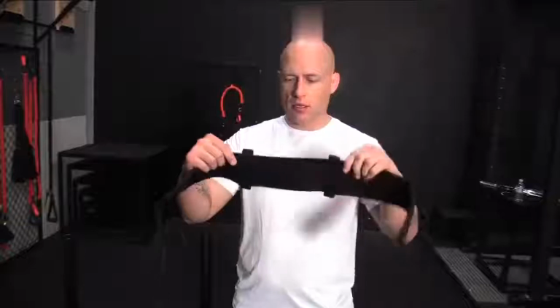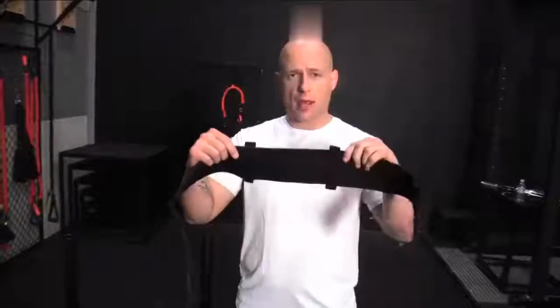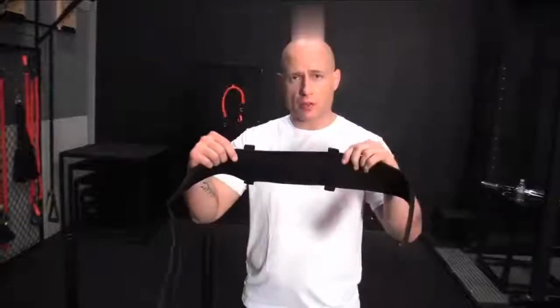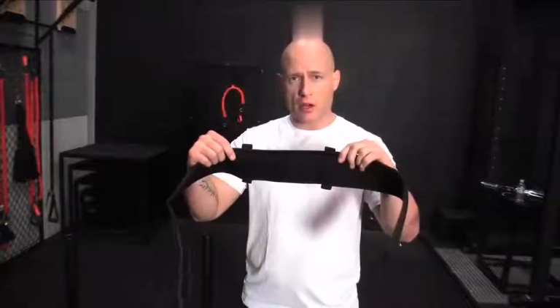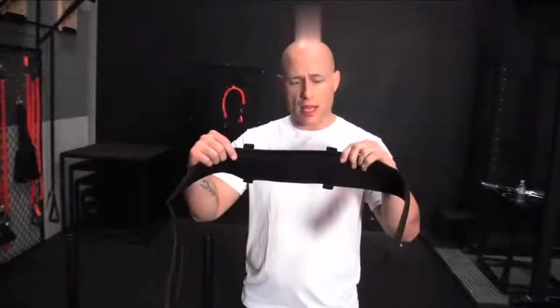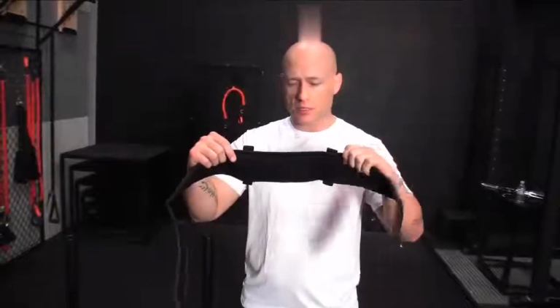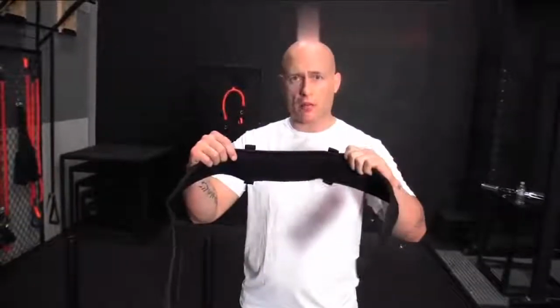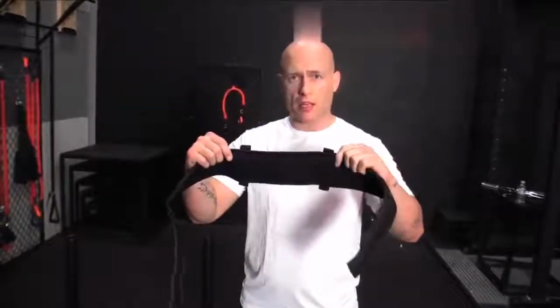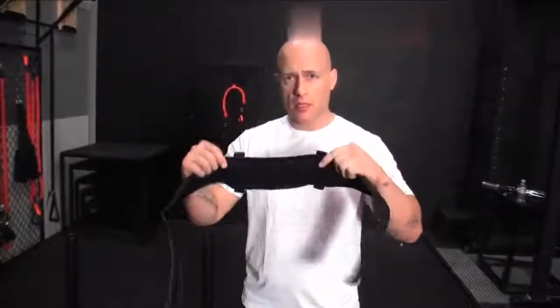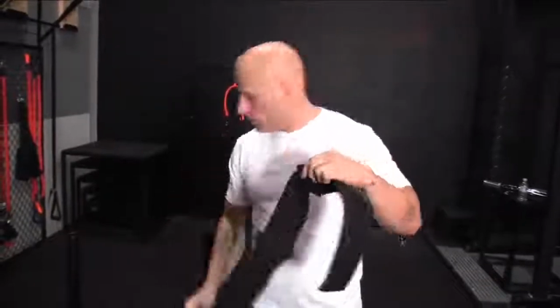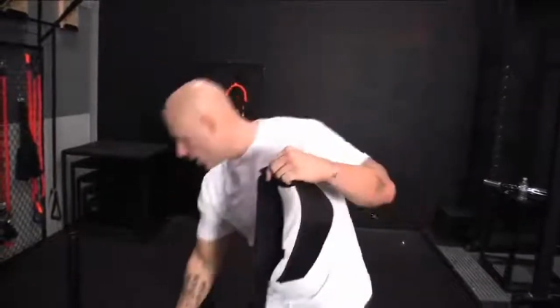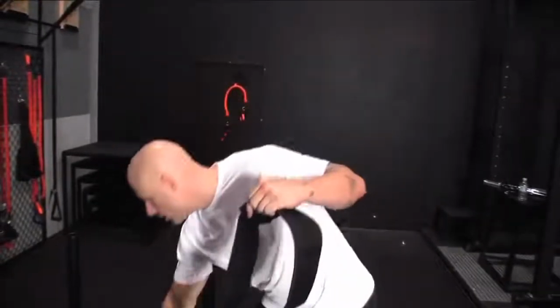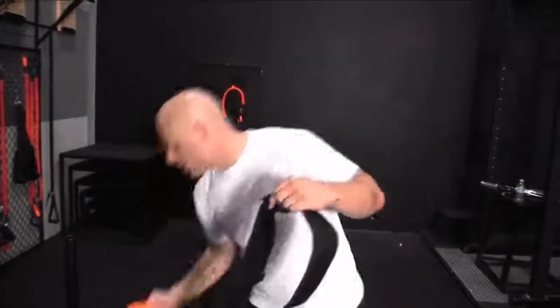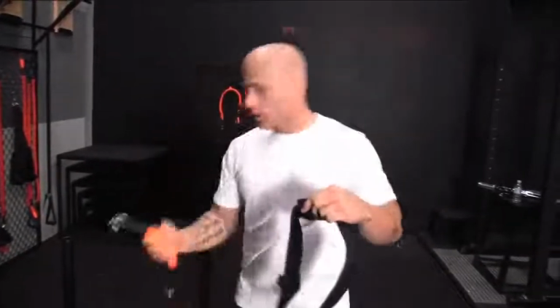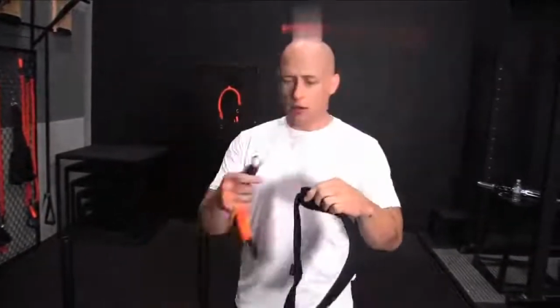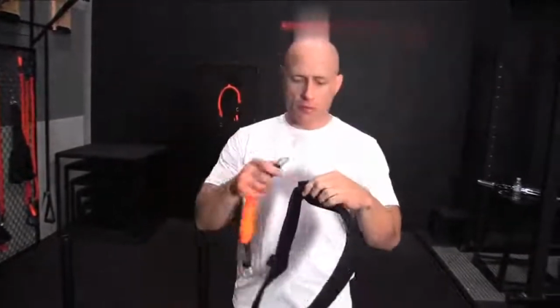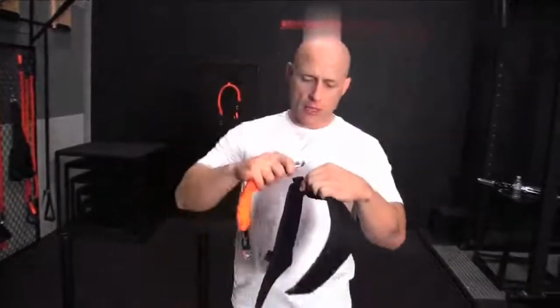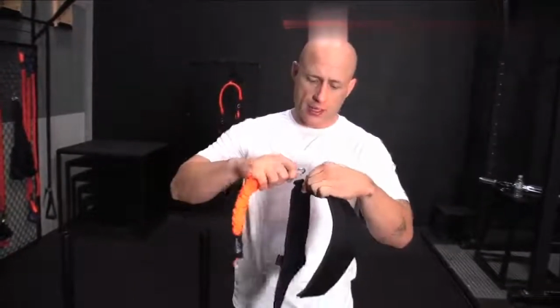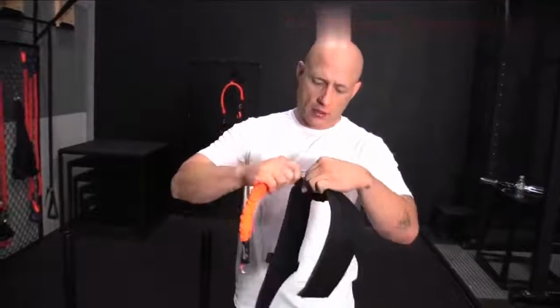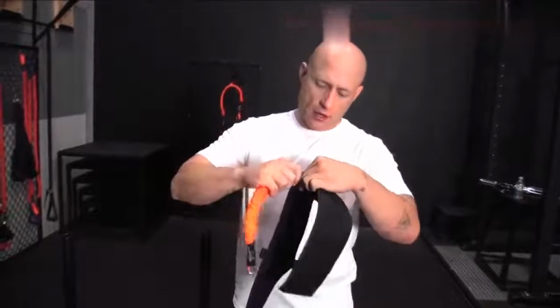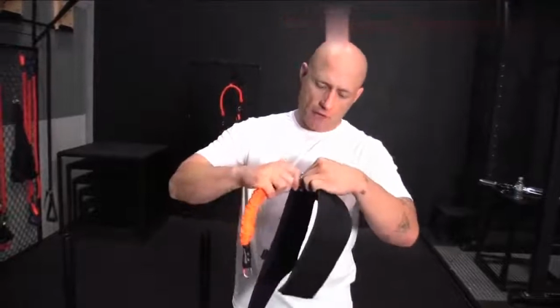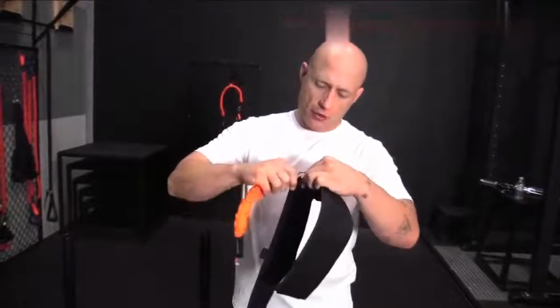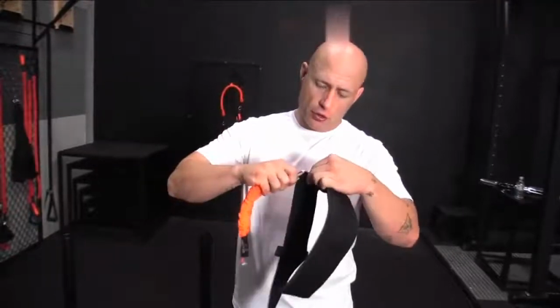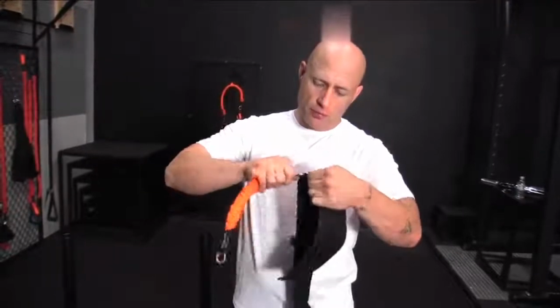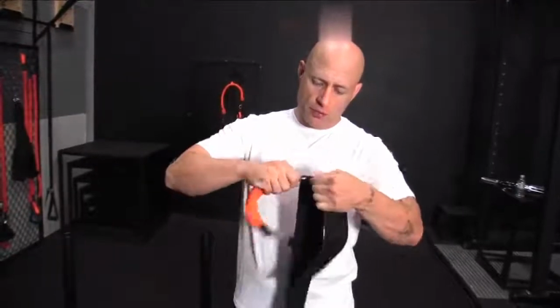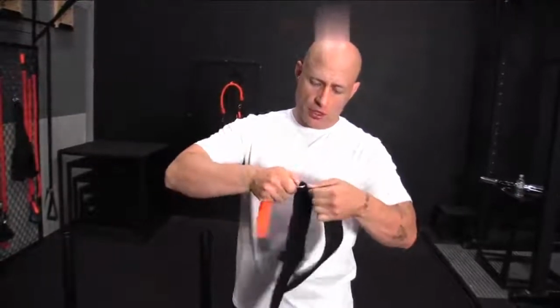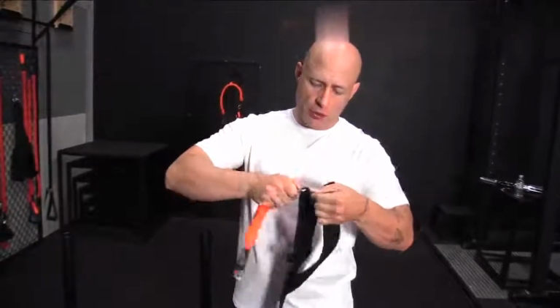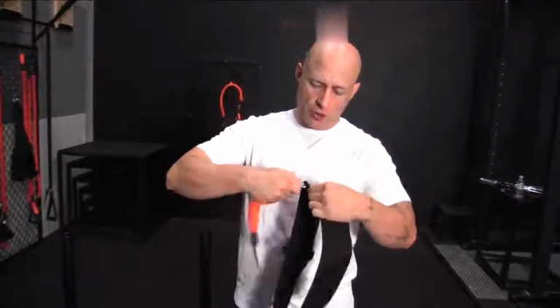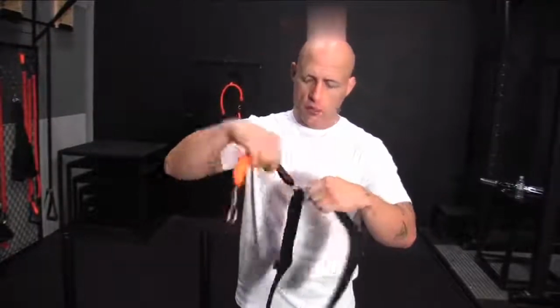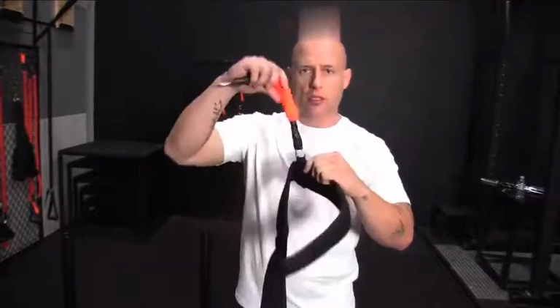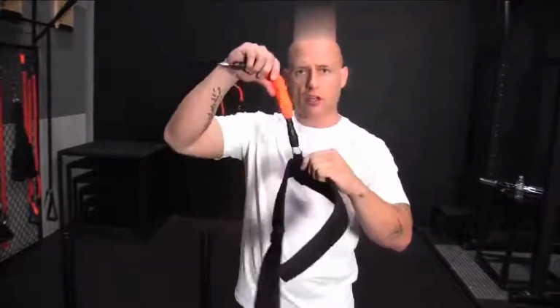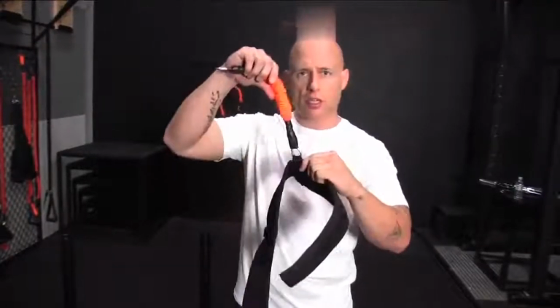The top ones are for the arm elastics, the bottom are for the legs. Go ahead, grab an arm elastic, go ahead and feed it through the loop, make sure it comes all the way through, secure the touch.